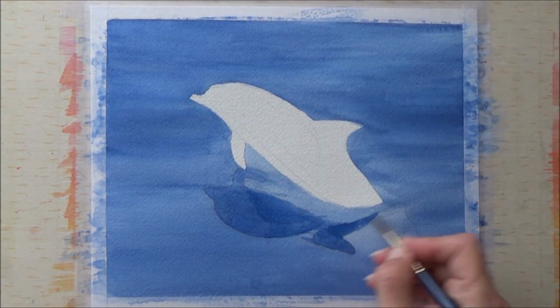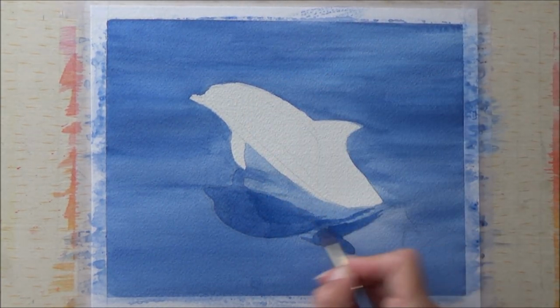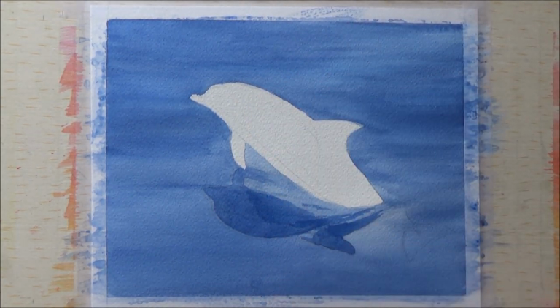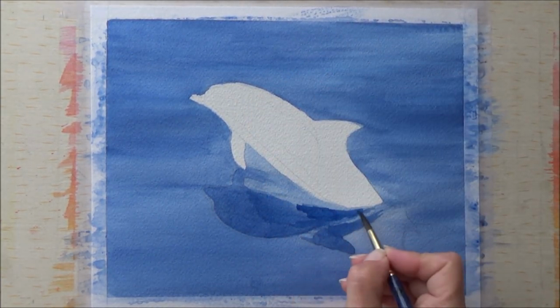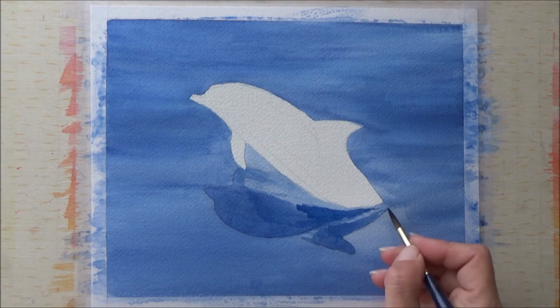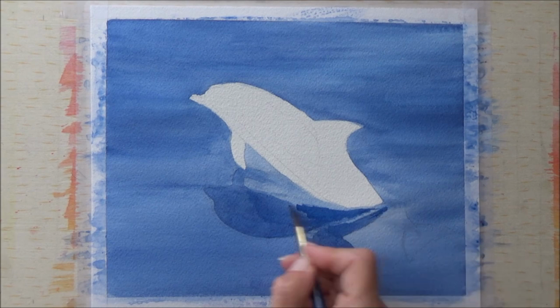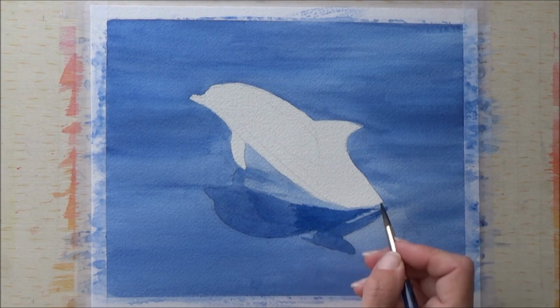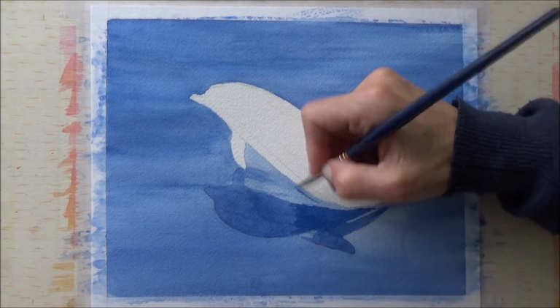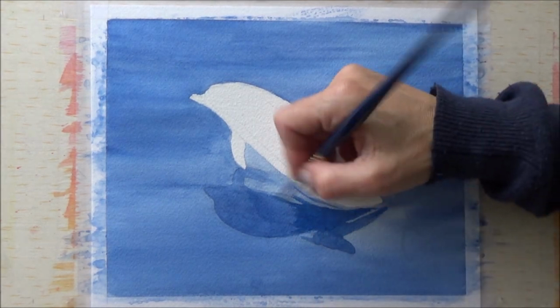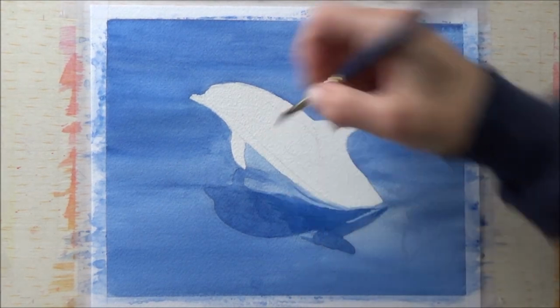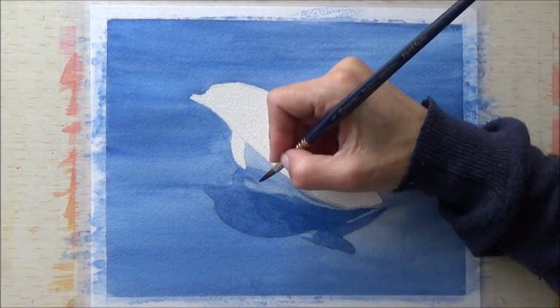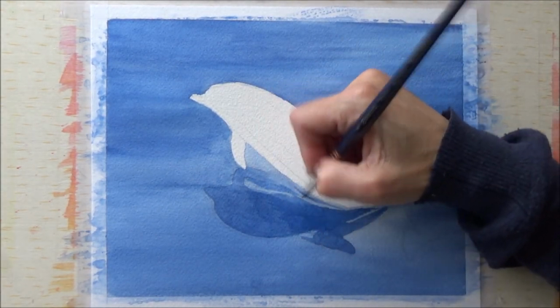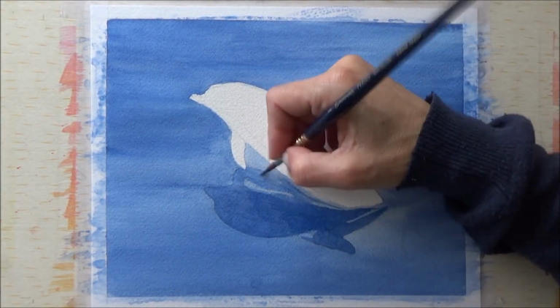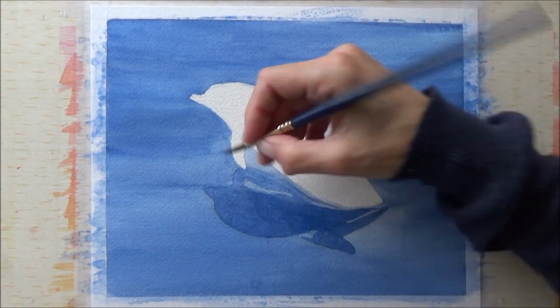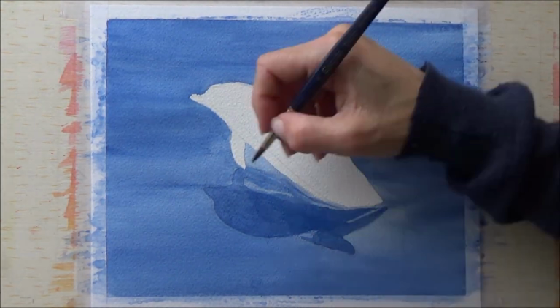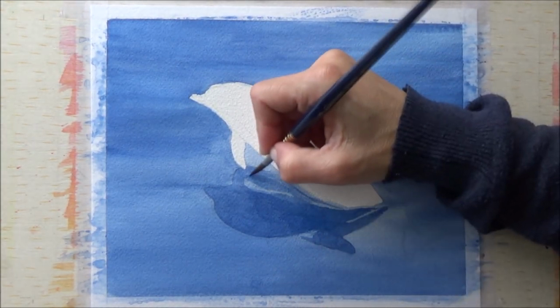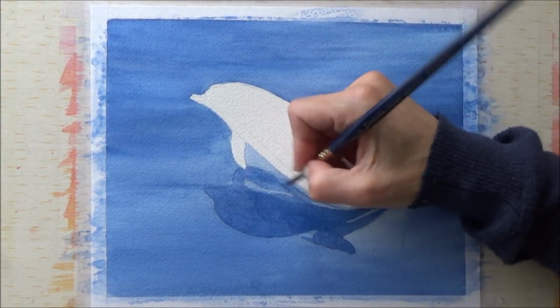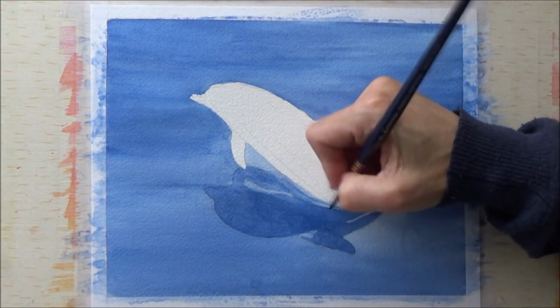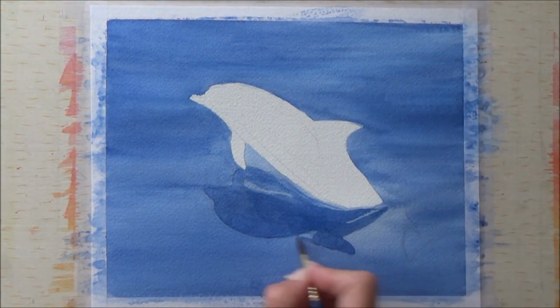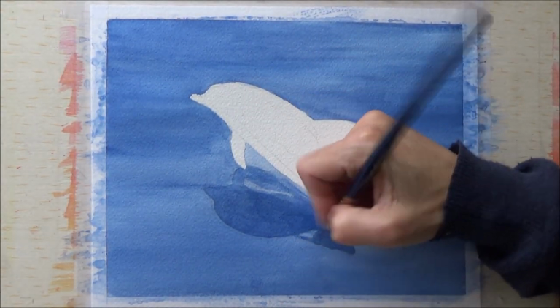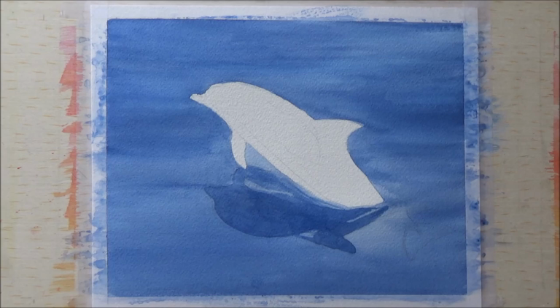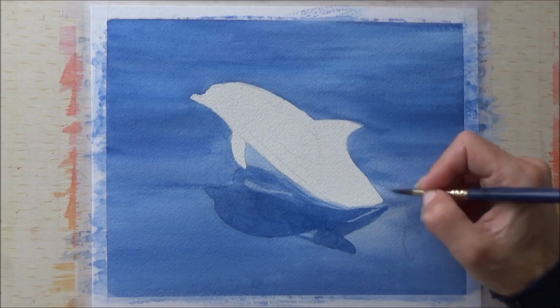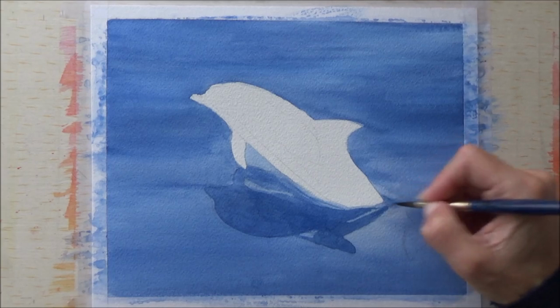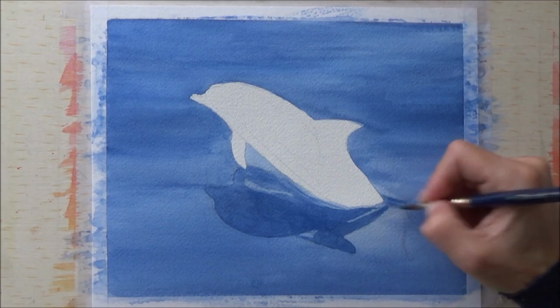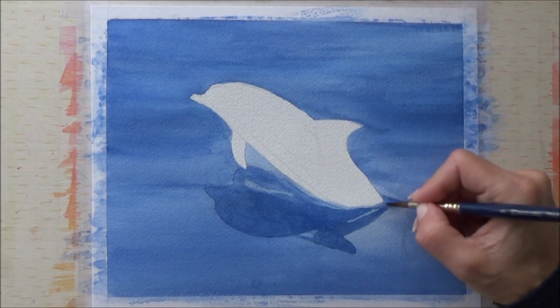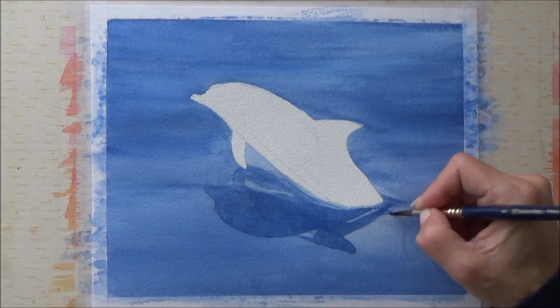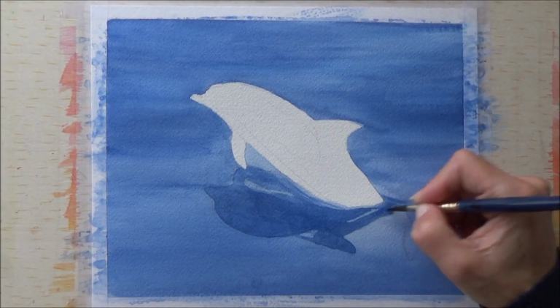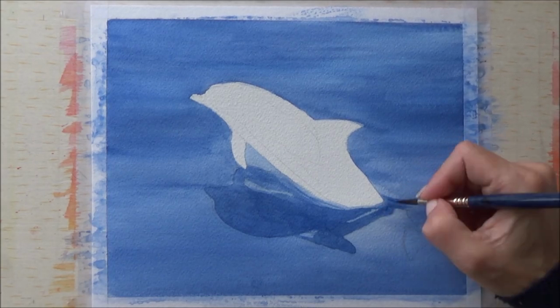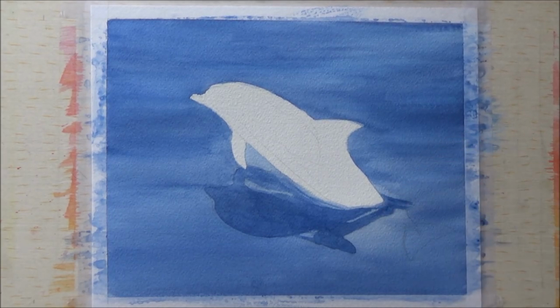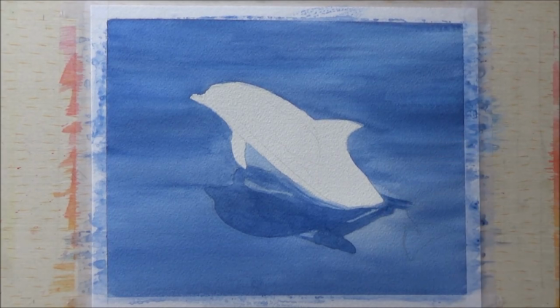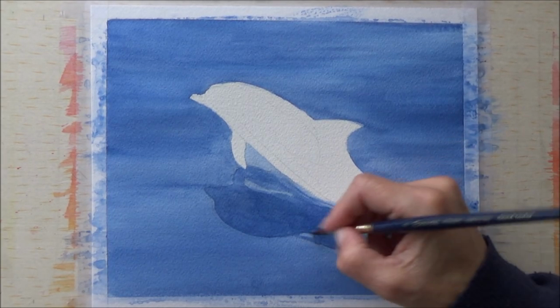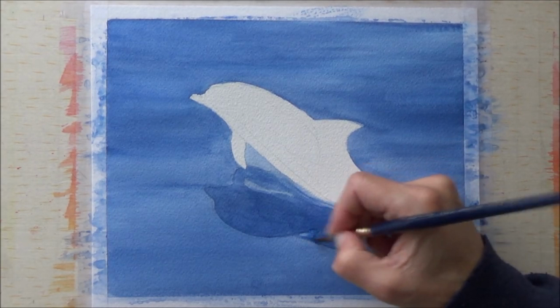By this point I was starting to think it wasn't going to work out, but I persevered and it did dry a bit less streaky, so I carried on and applied a darker blue for the dolphin's reflections.